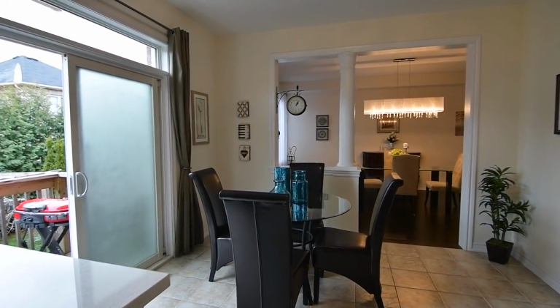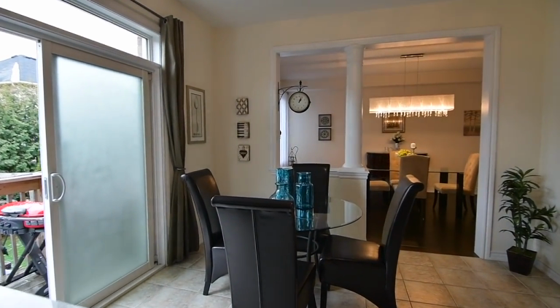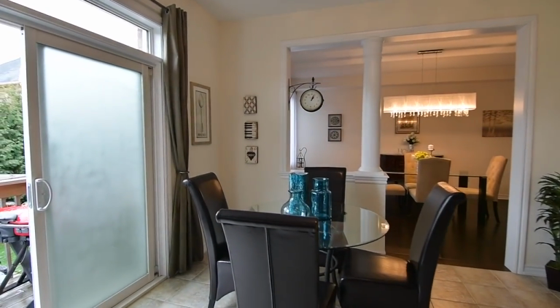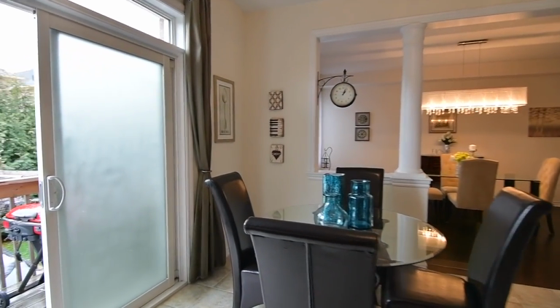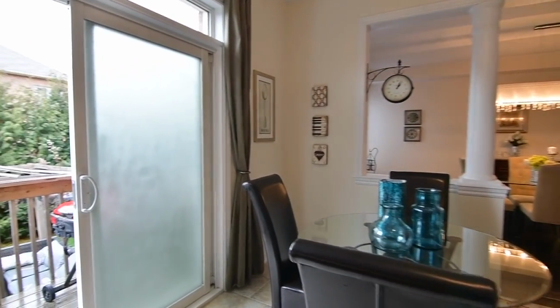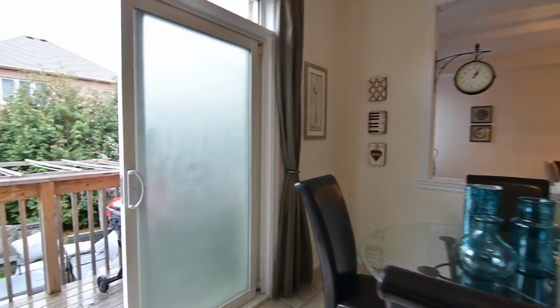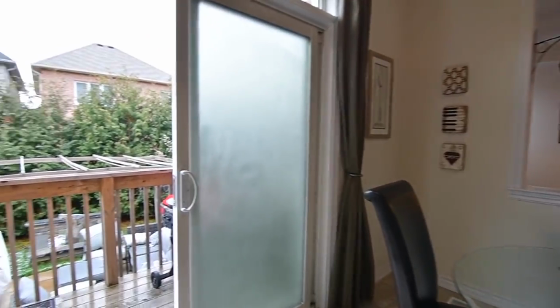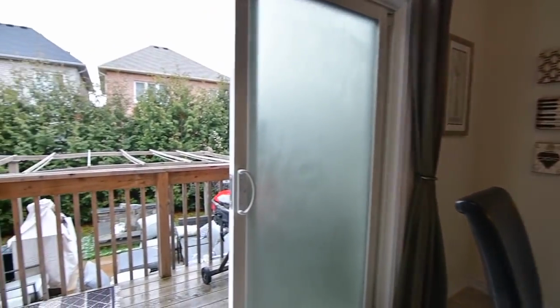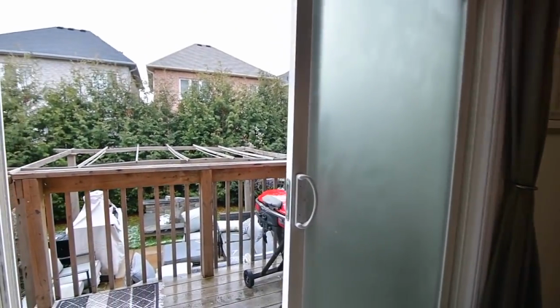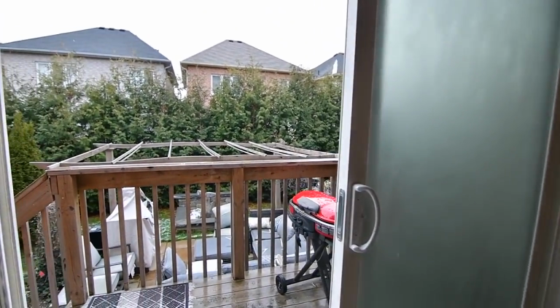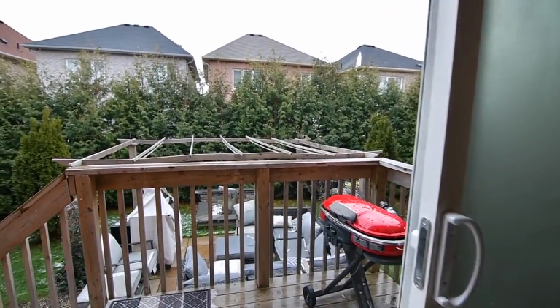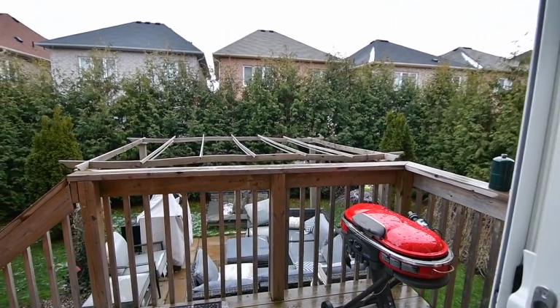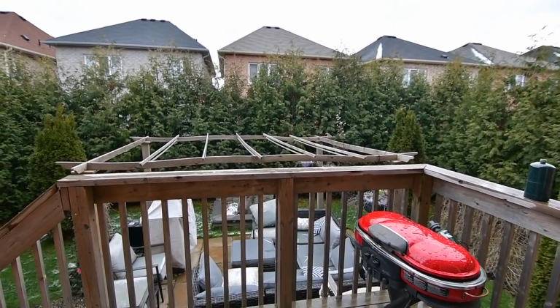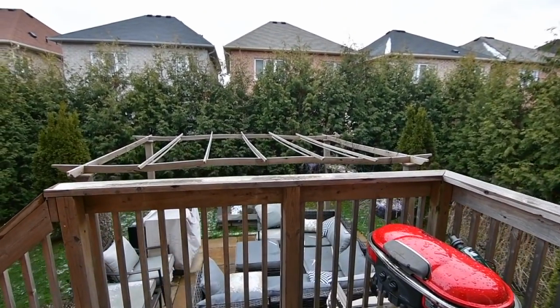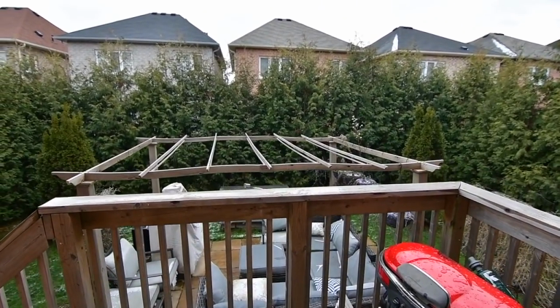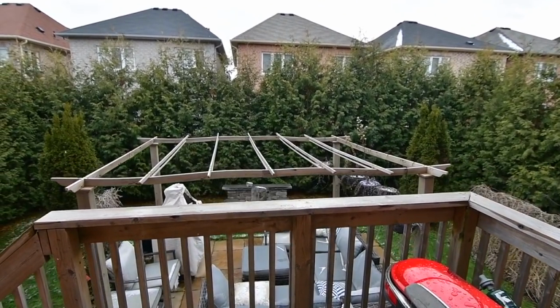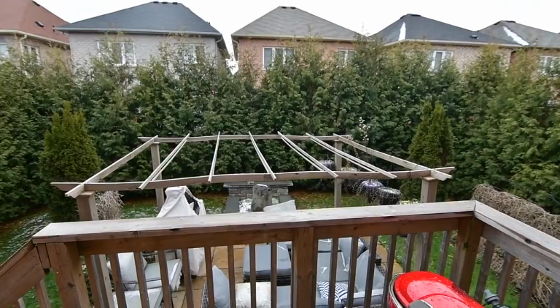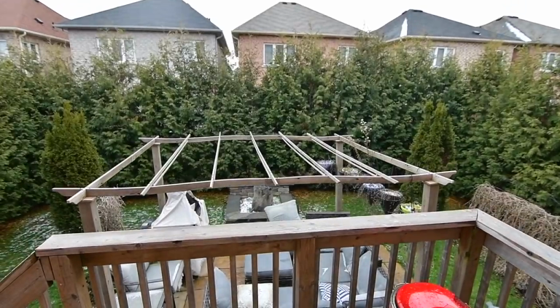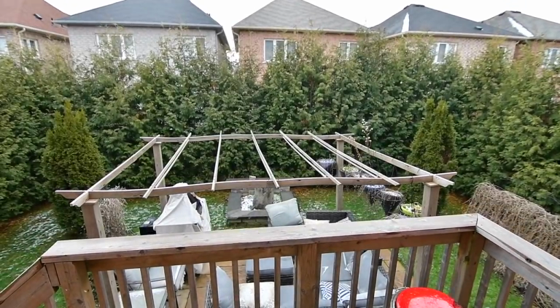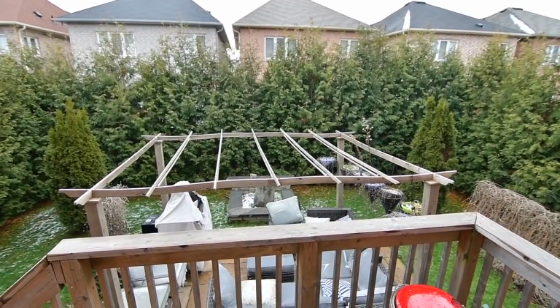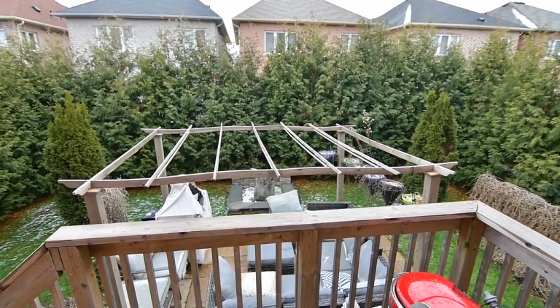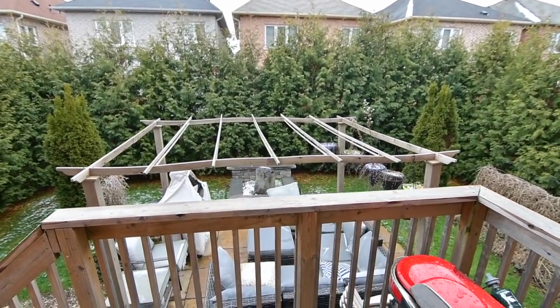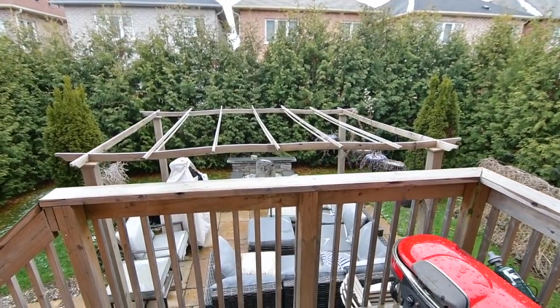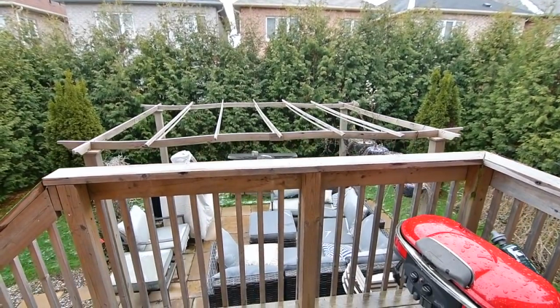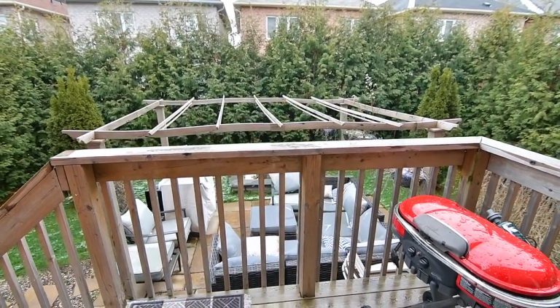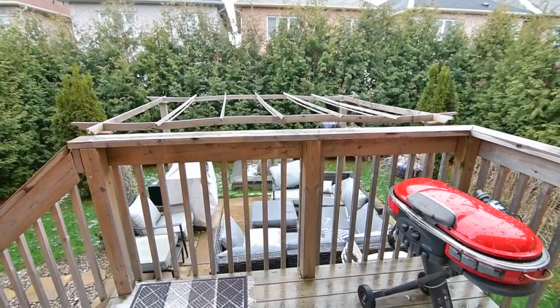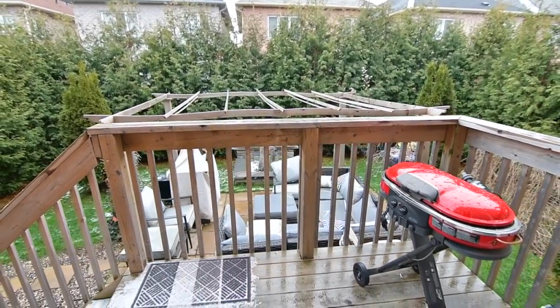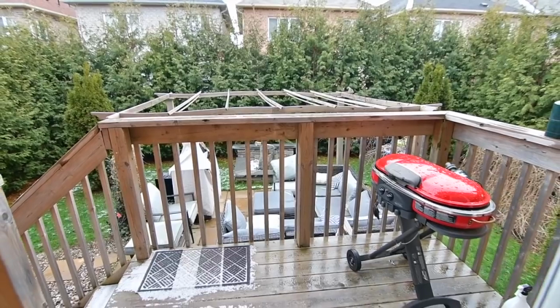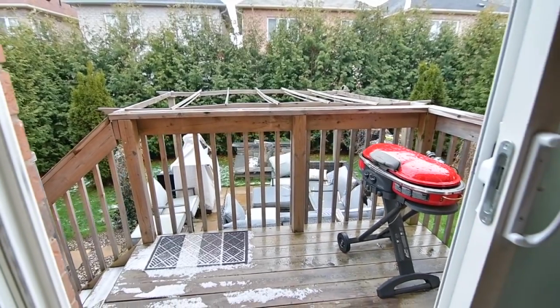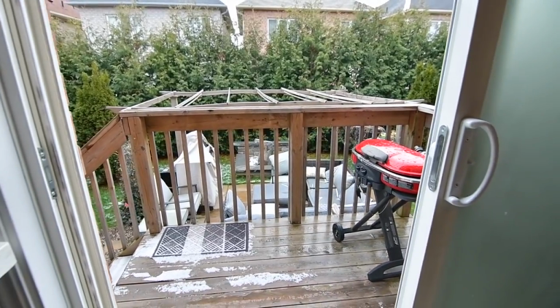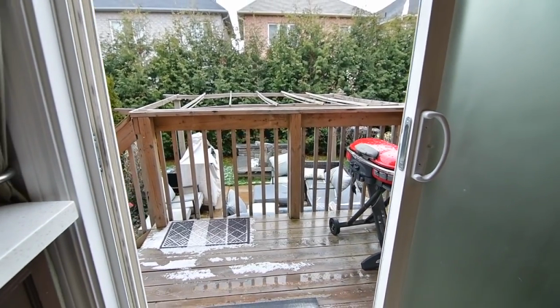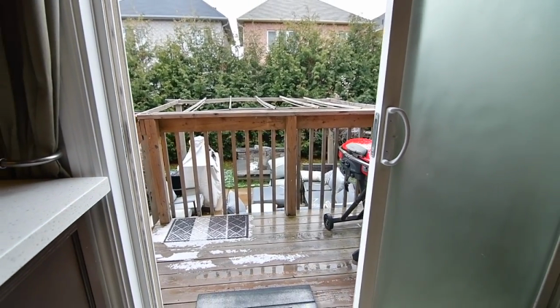Through the sliding door walkout is a raised deck which steps down to an extremely private backyard oasis surrounded by mature cedar trees, and which features a stone patio area with a pergola, a rock fountain and a hook-up for a natural gas barbecue.